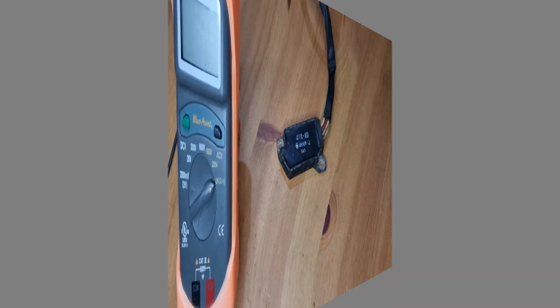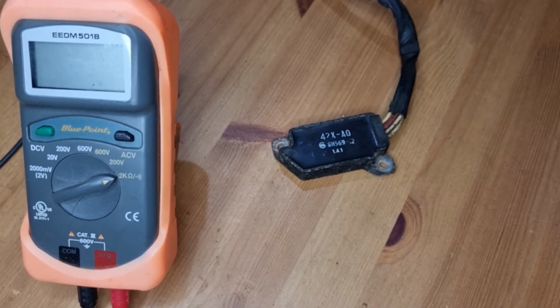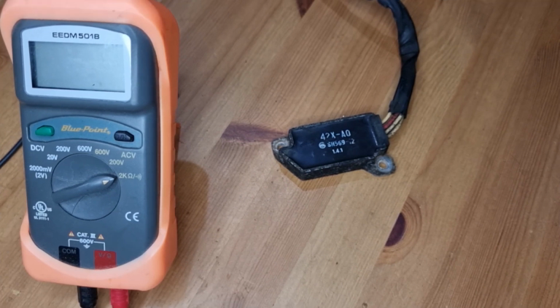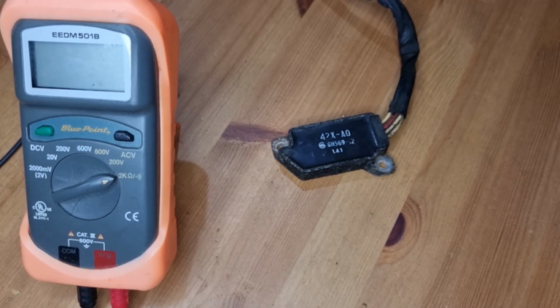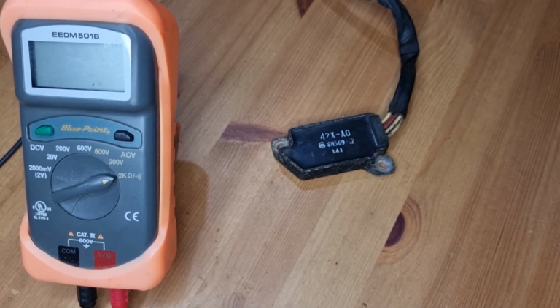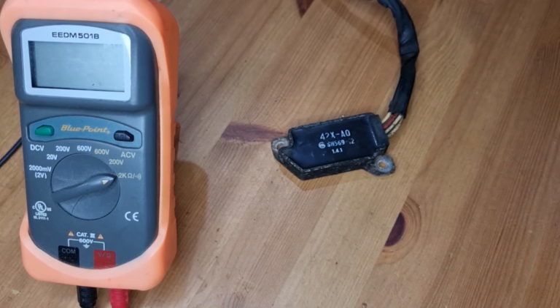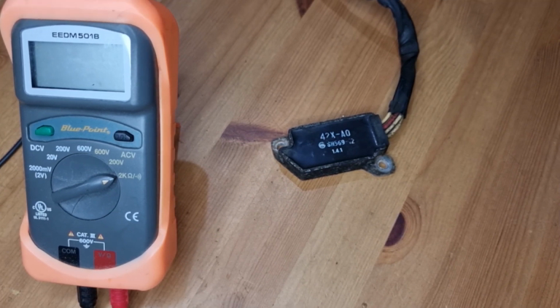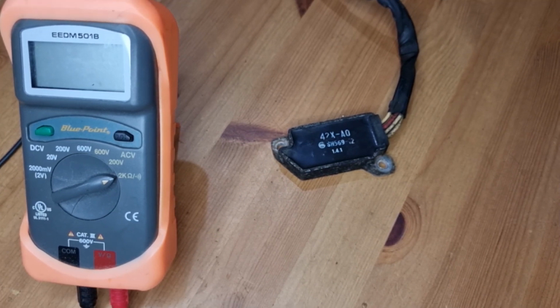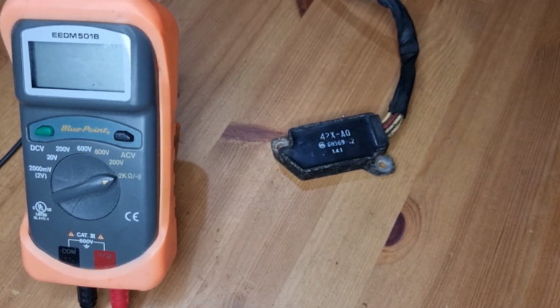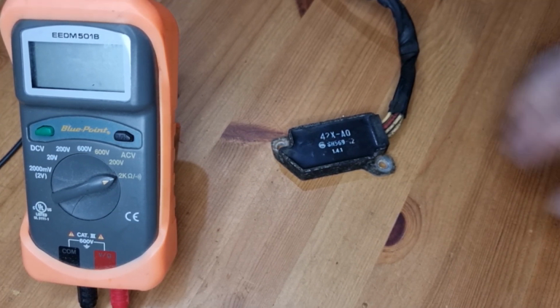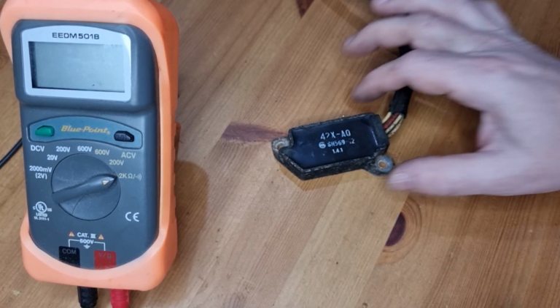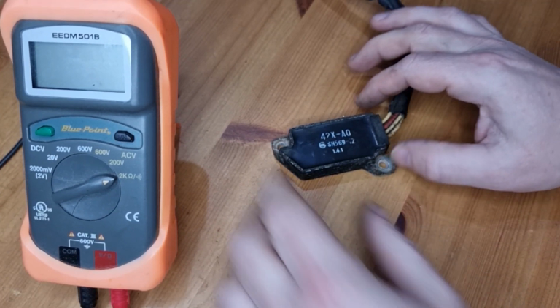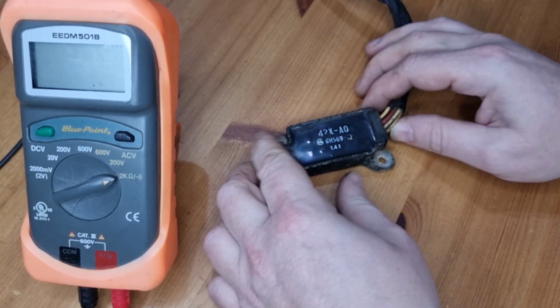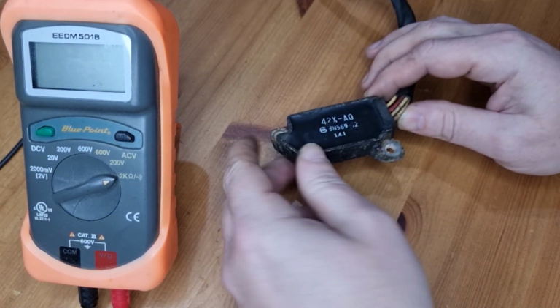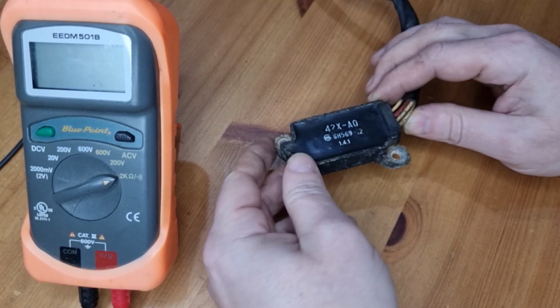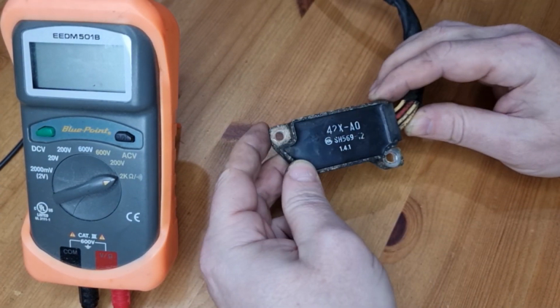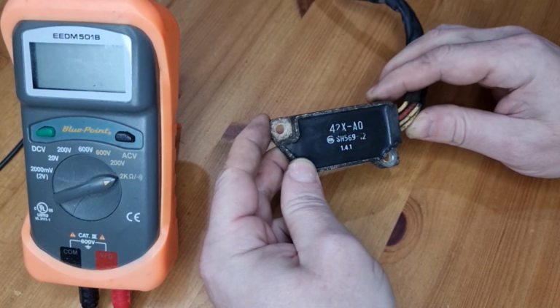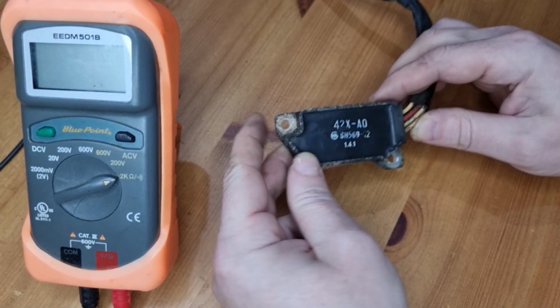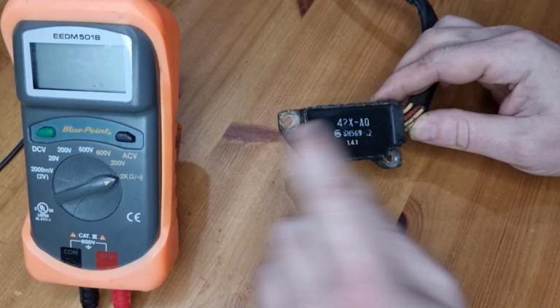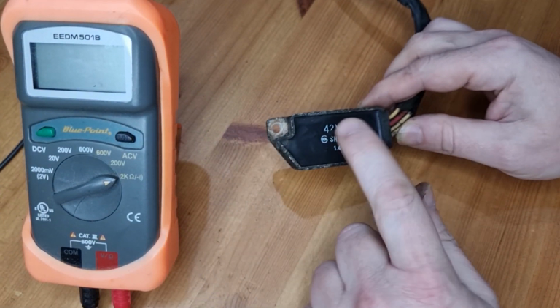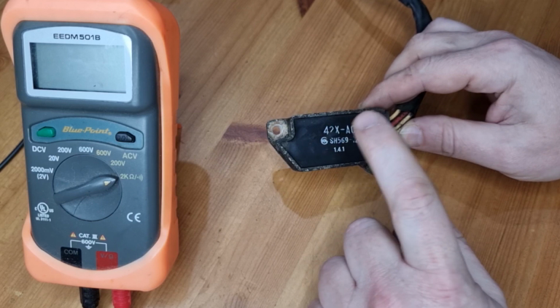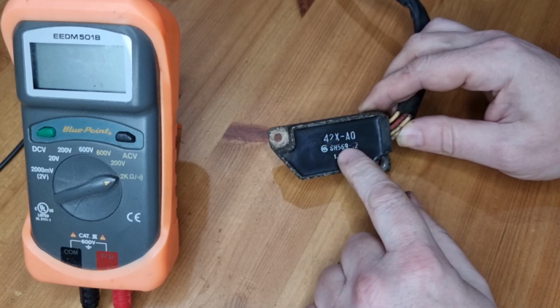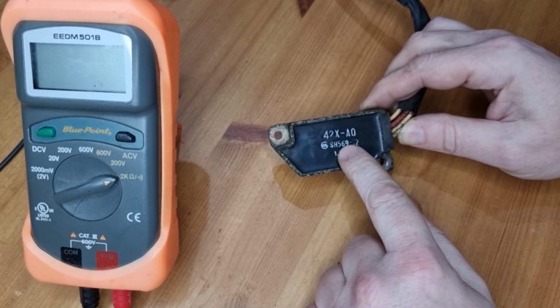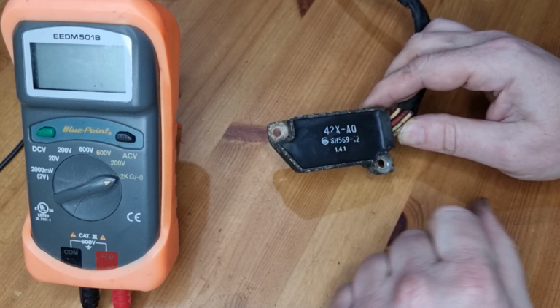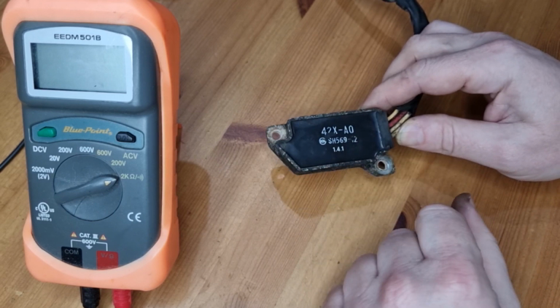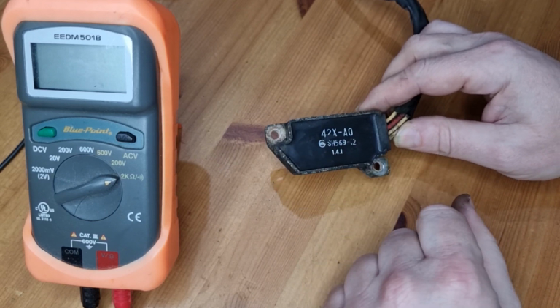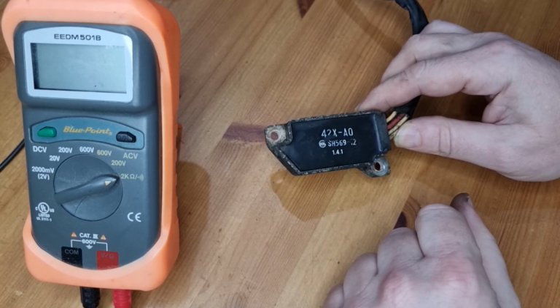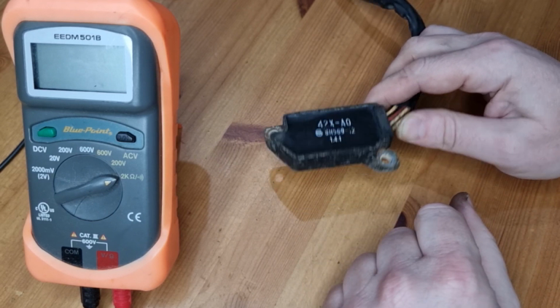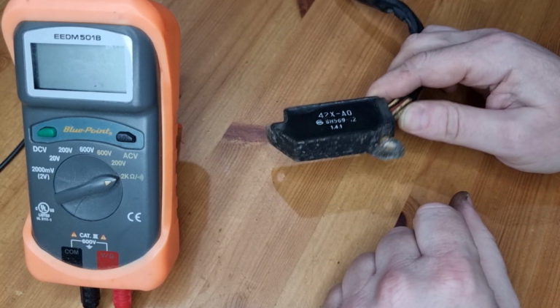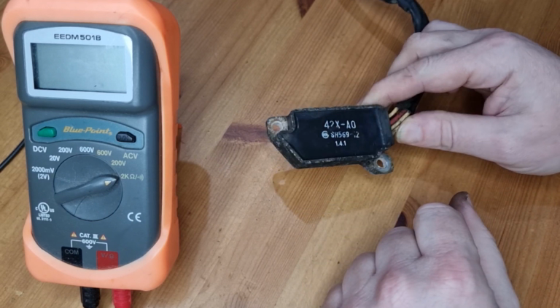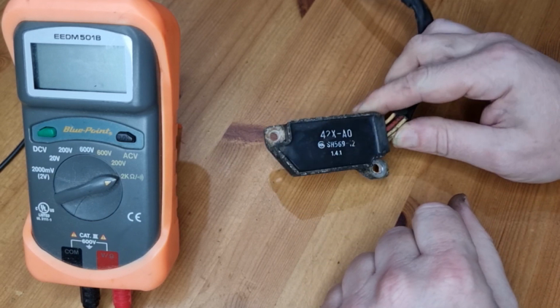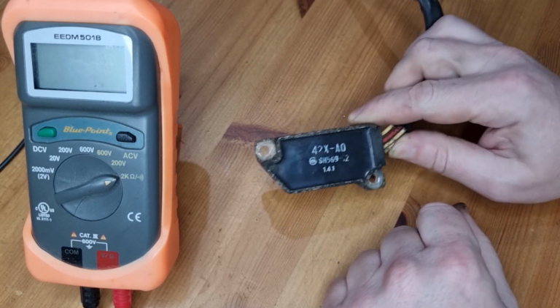Hello, I'm Ben, this is Bike from the Brink. Brief video today — I'm just going to show you how to test your rectifier regulator on a Virago 535.